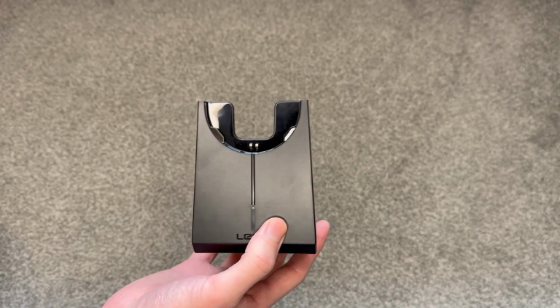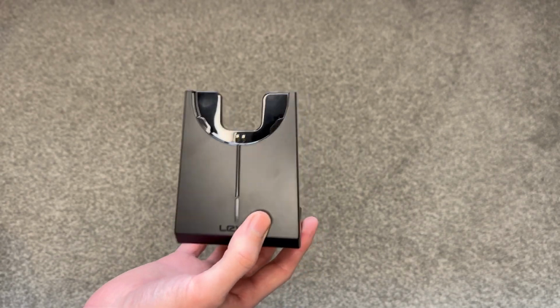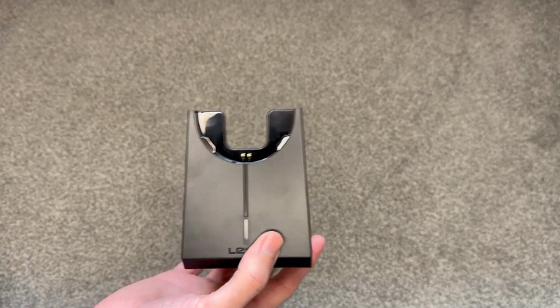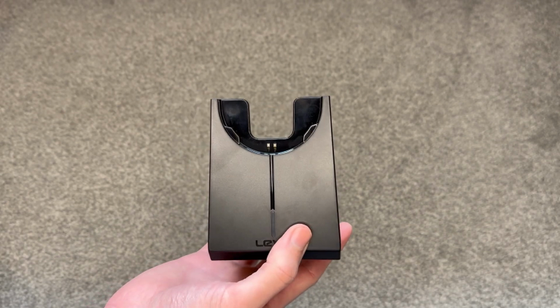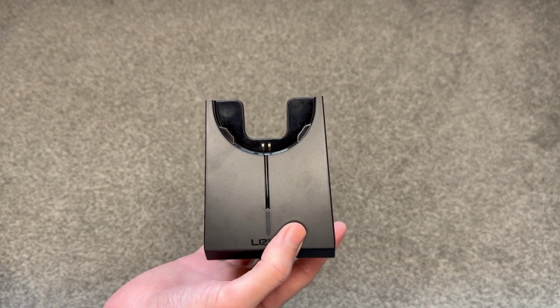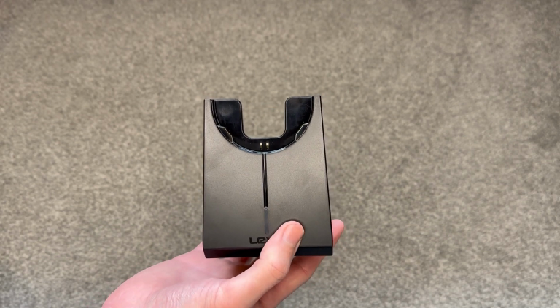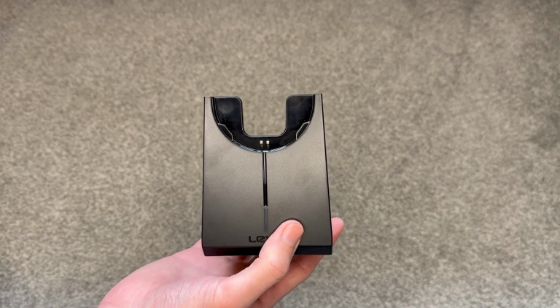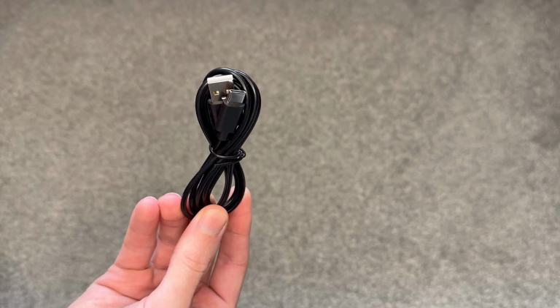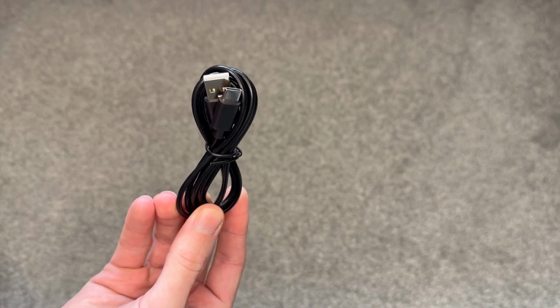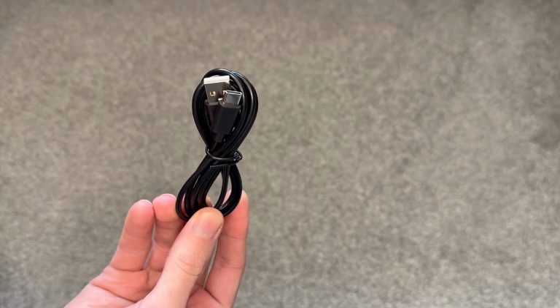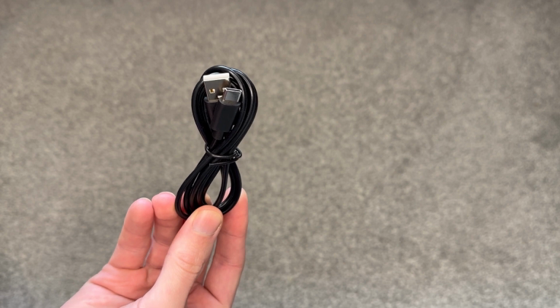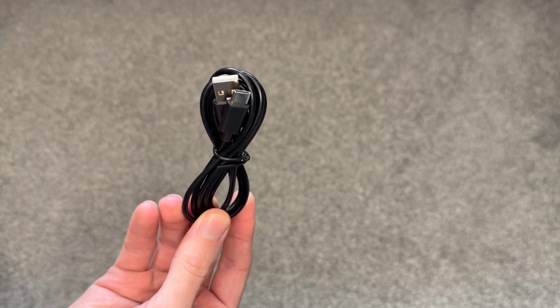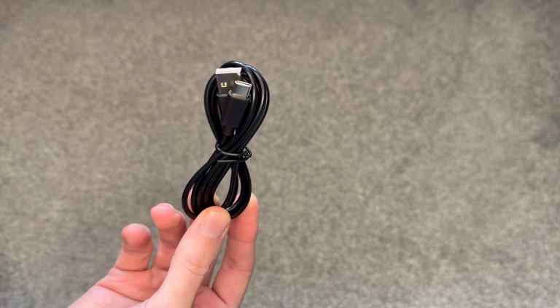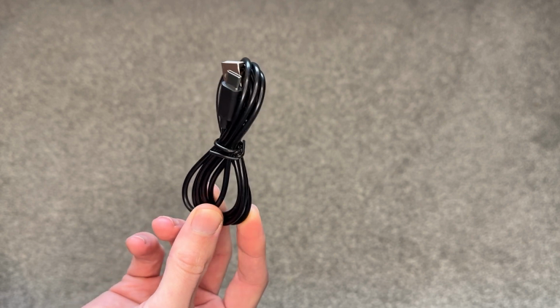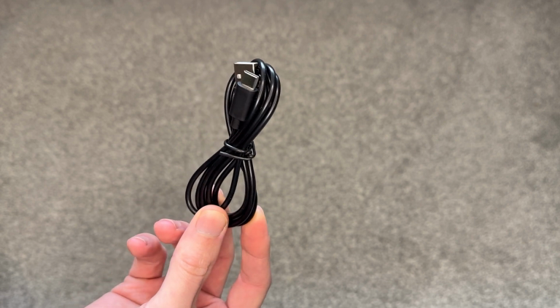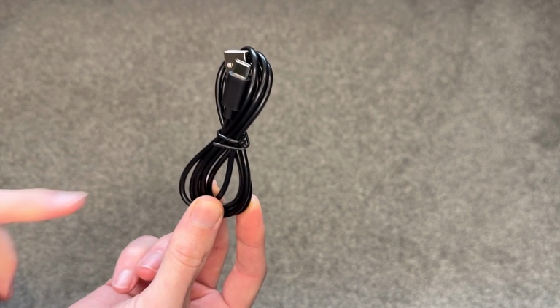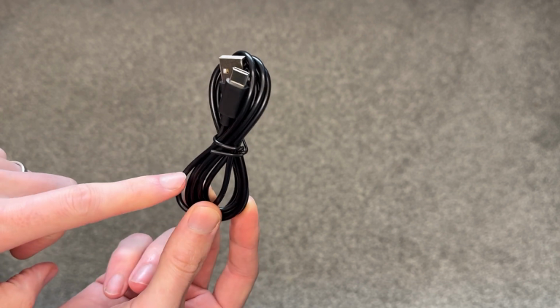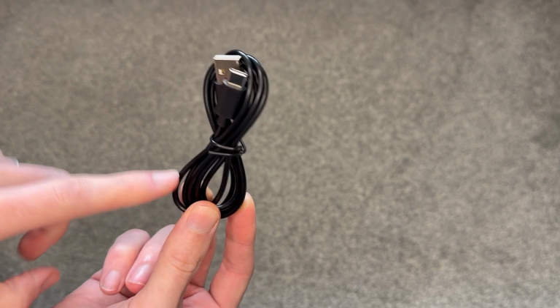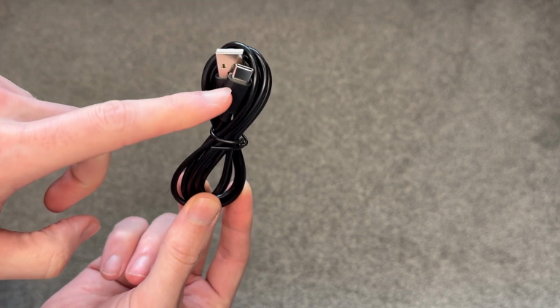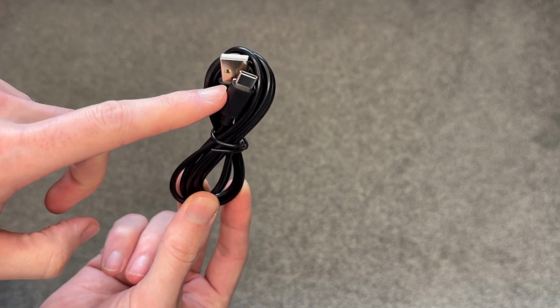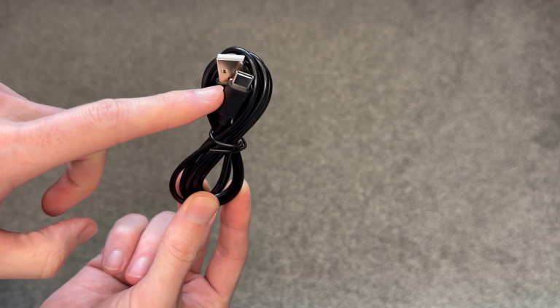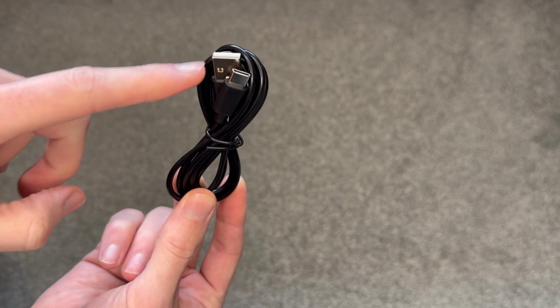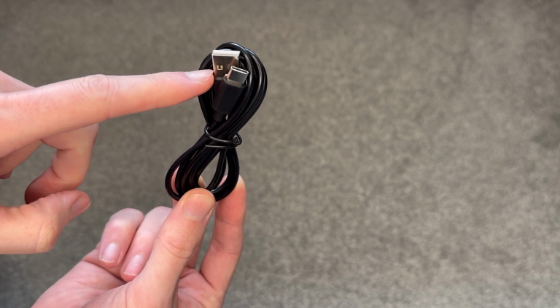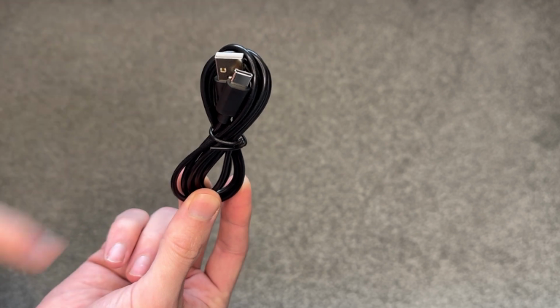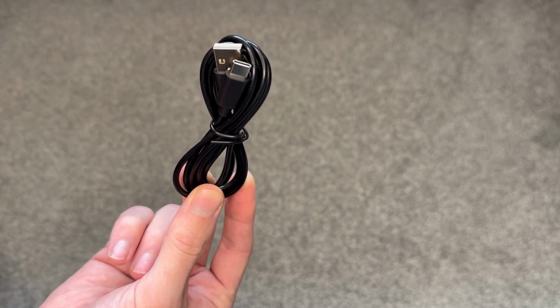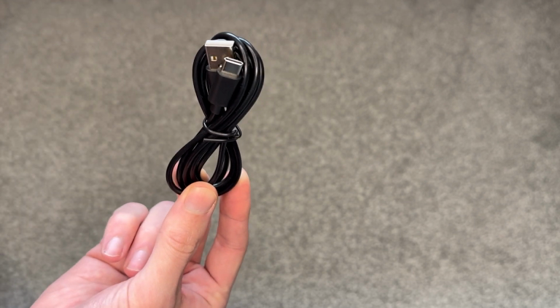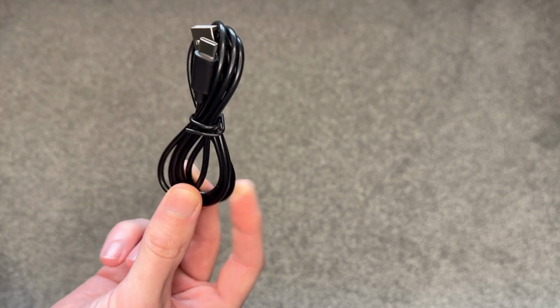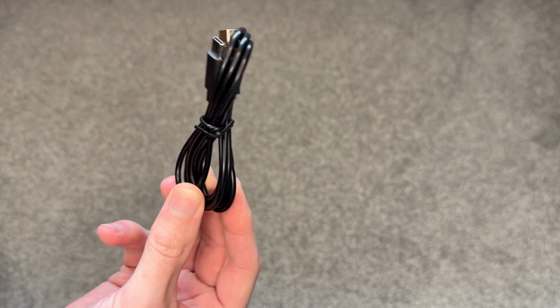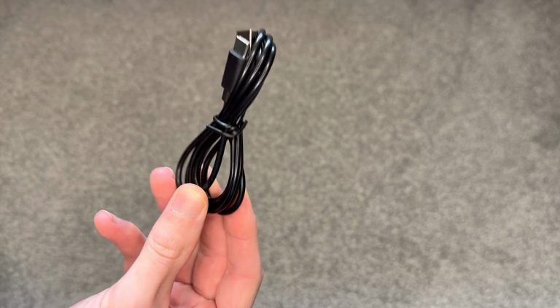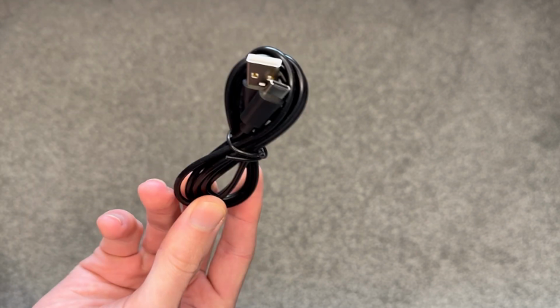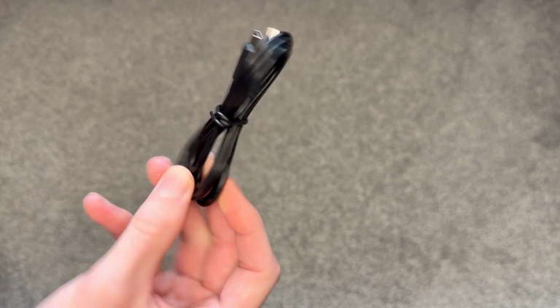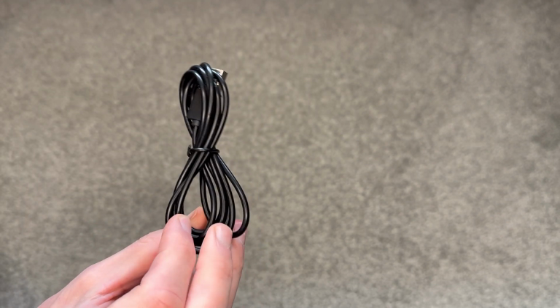Overall the docking station is looking pretty good. The charging cable next looks pretty straightforward — standard black cable with USB-C and USB-A charging ports. Looks a reasonable length.